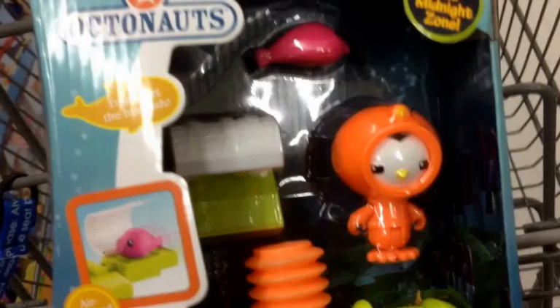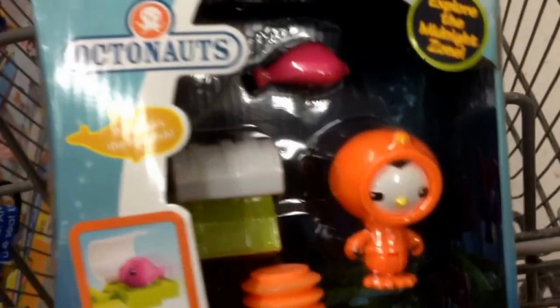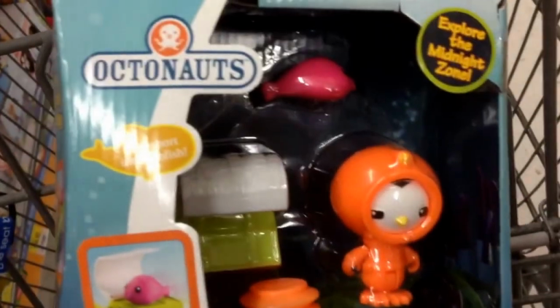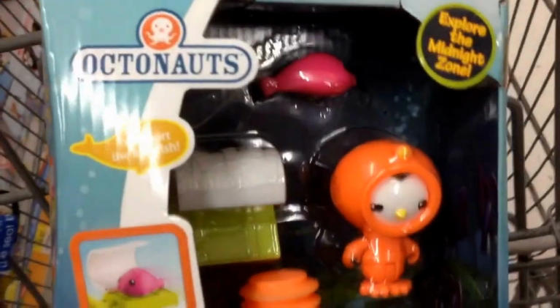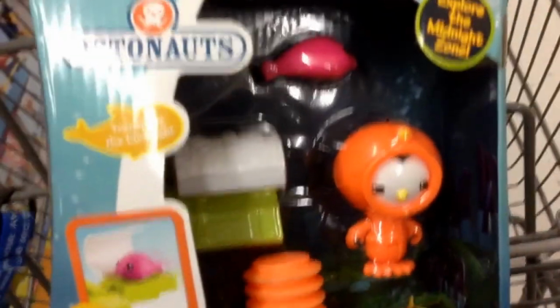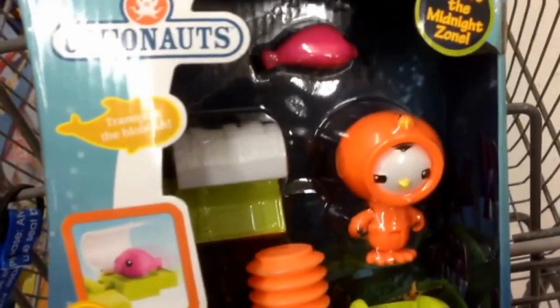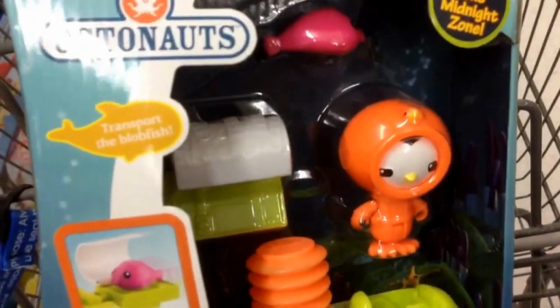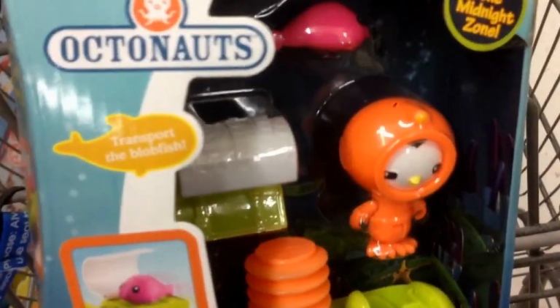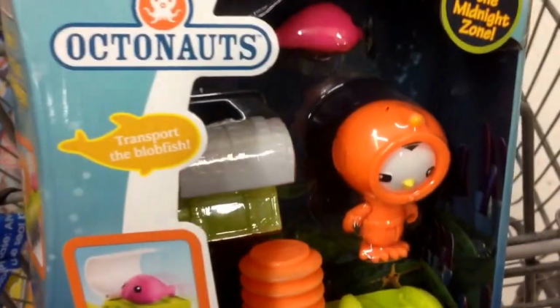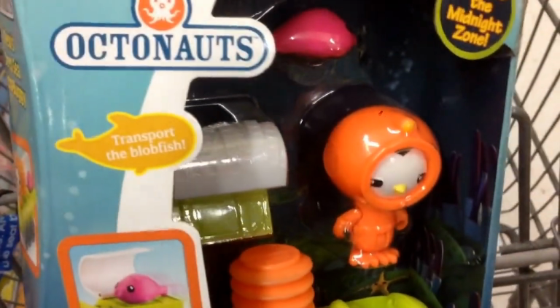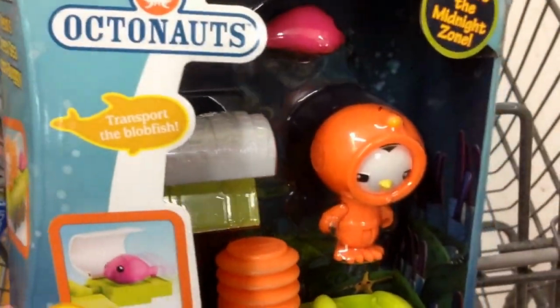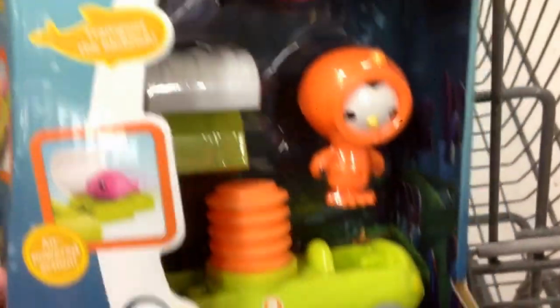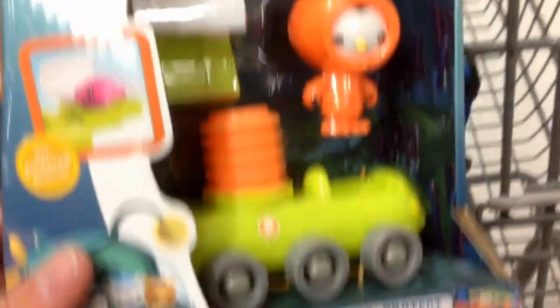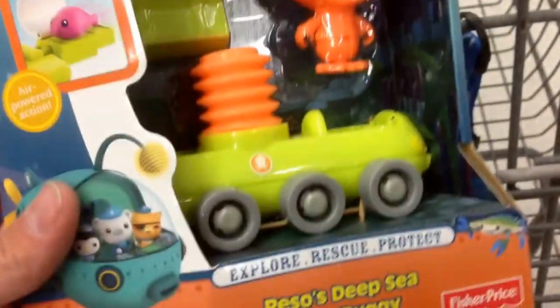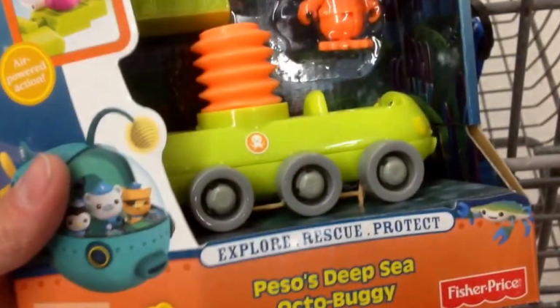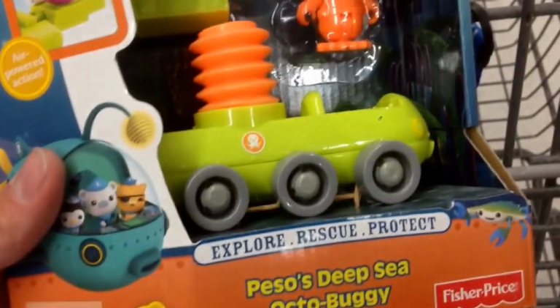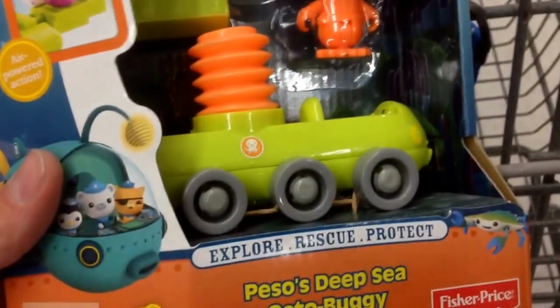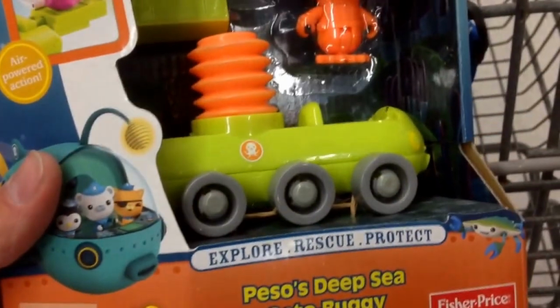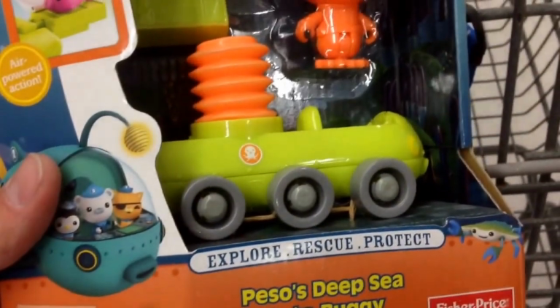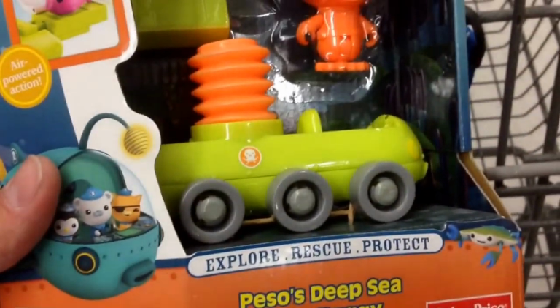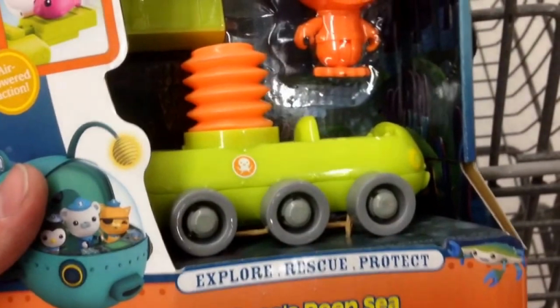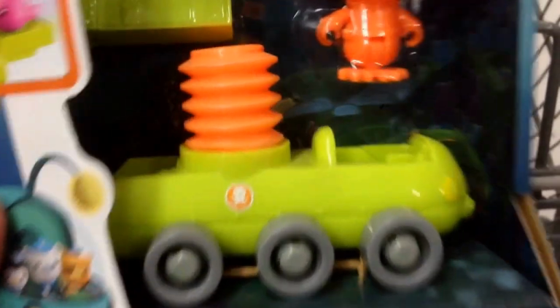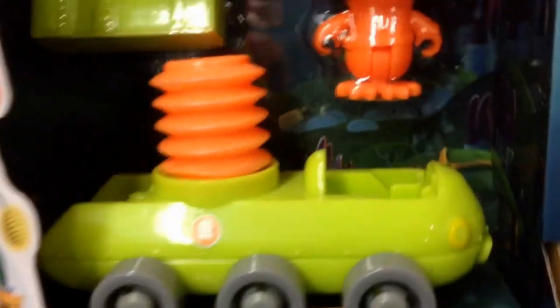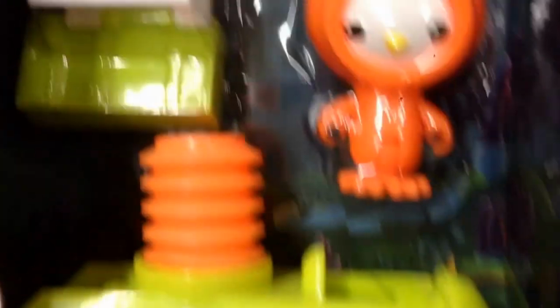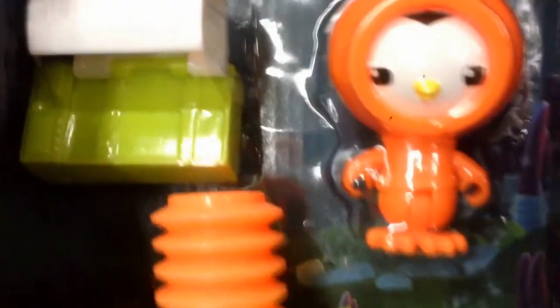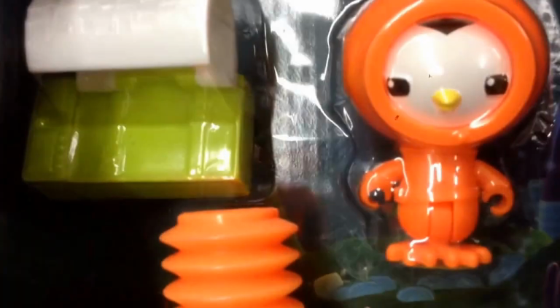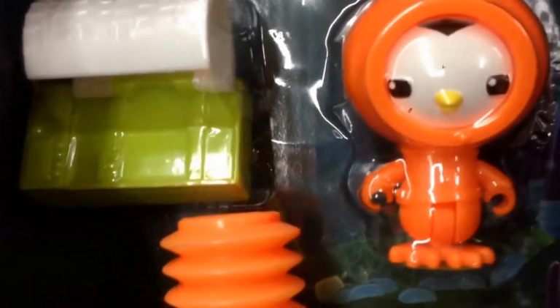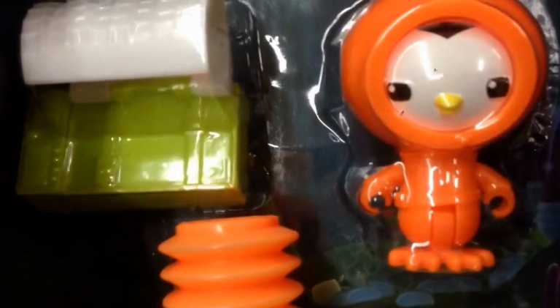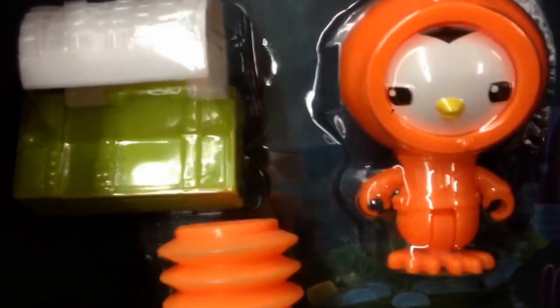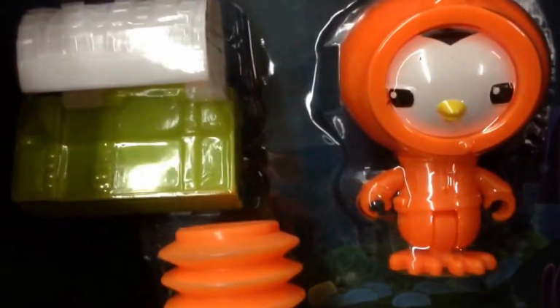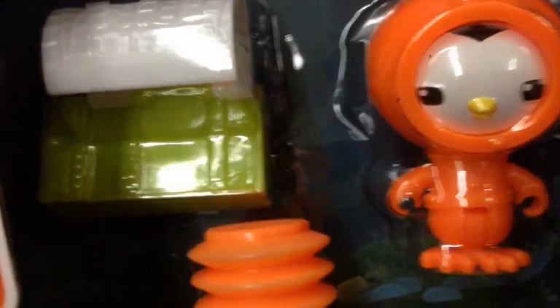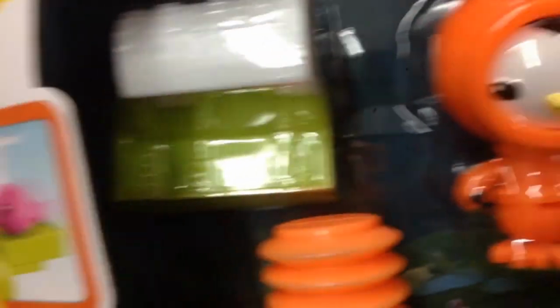Hey guys, welcome back to Top Shirt Toy. Check this out from Octodoss, the Disney Junior Show. I have Peso's Deep Sea Octobuggy. So it comes with Peso, the penguin.